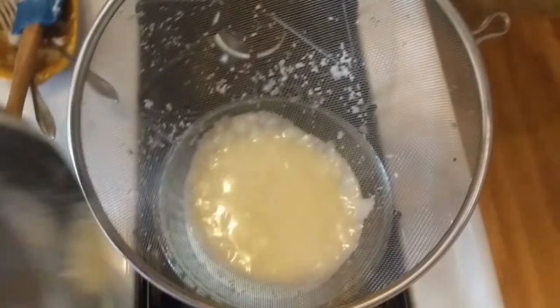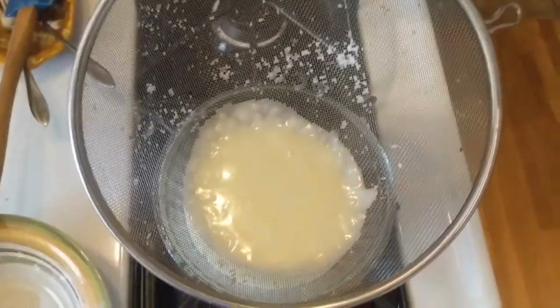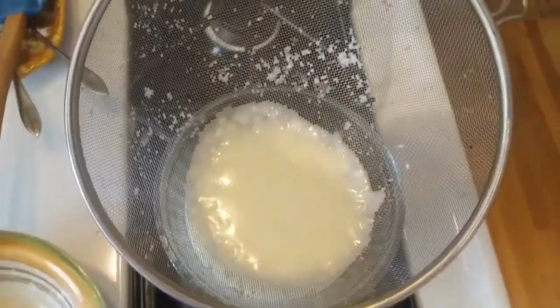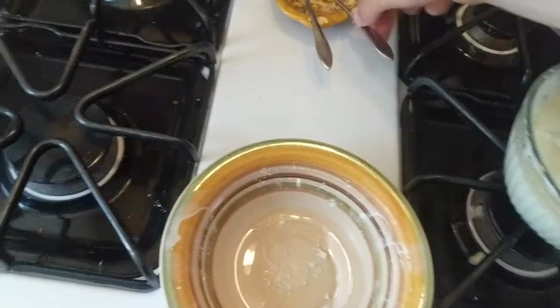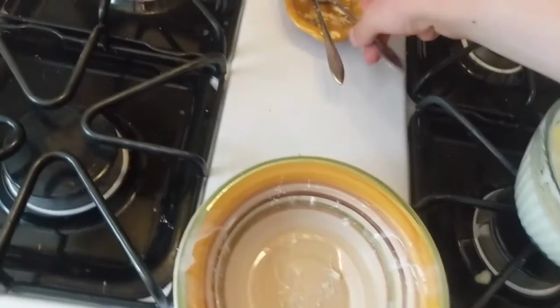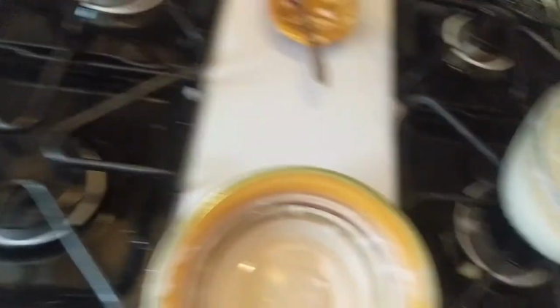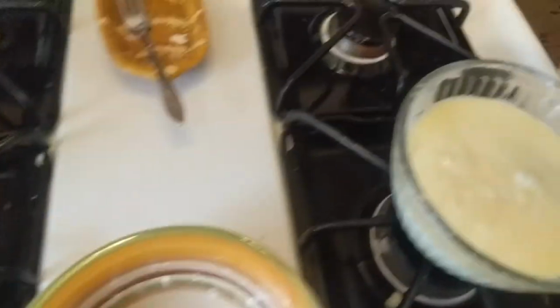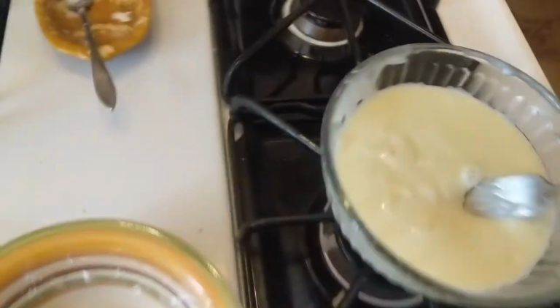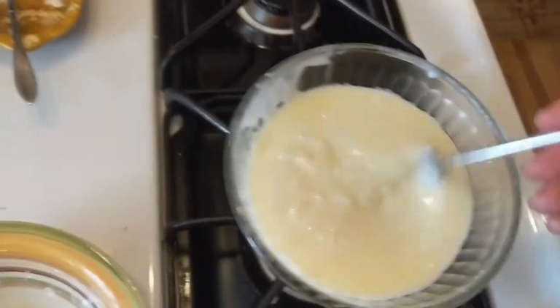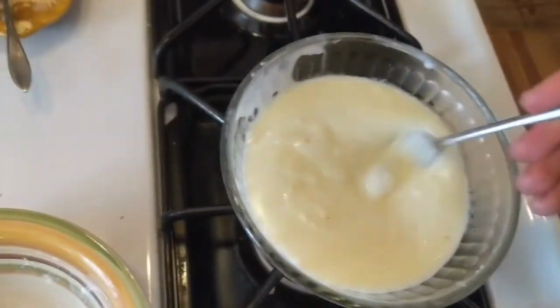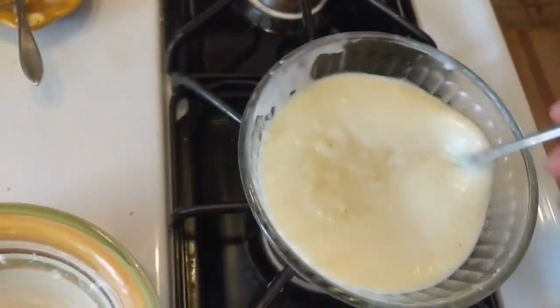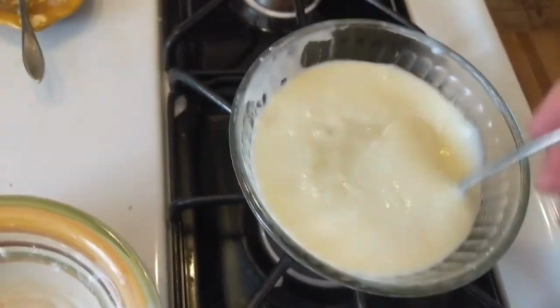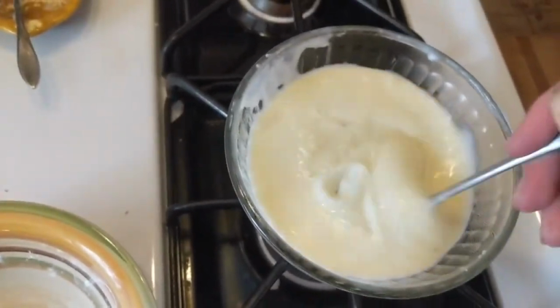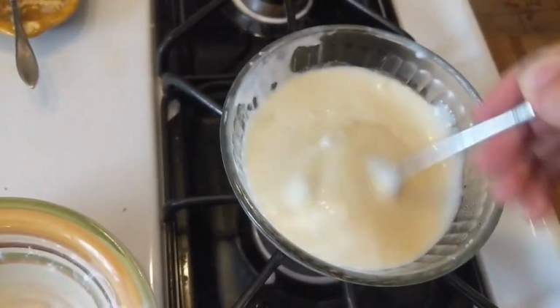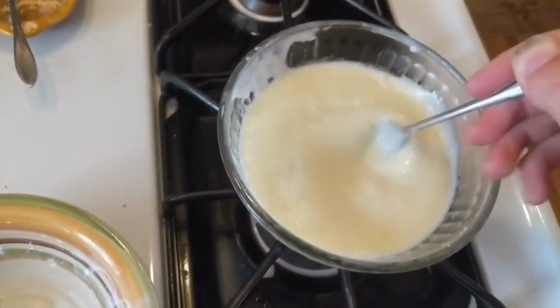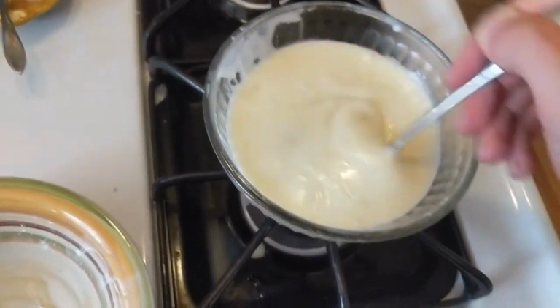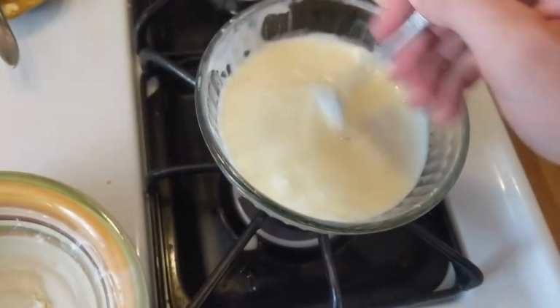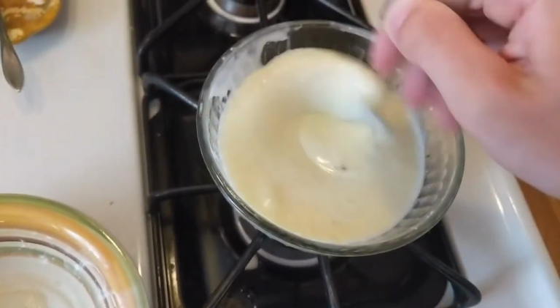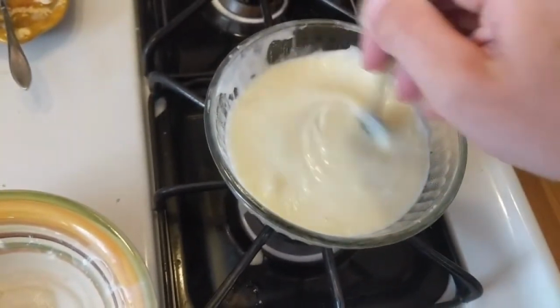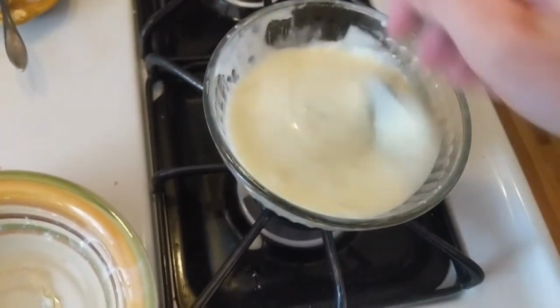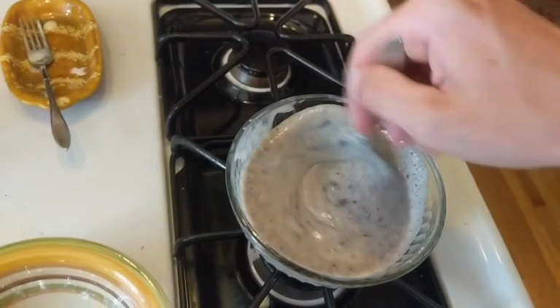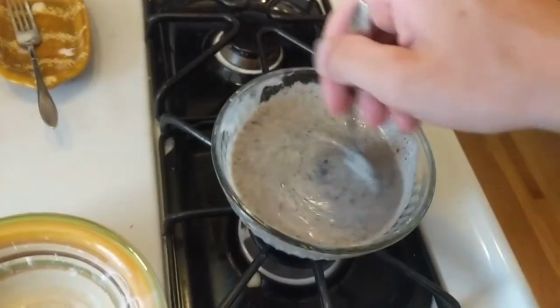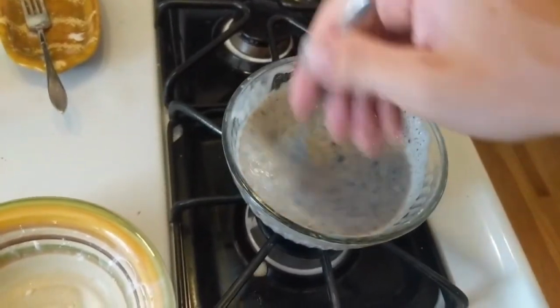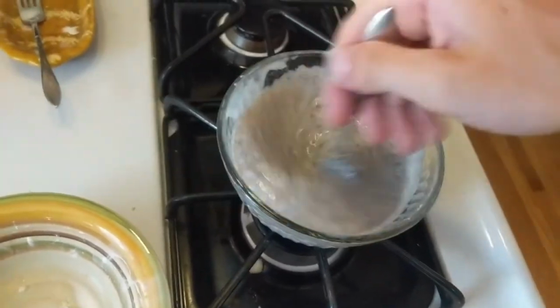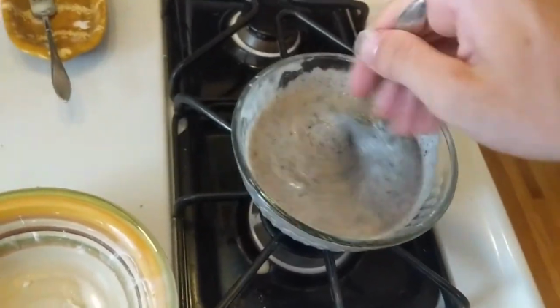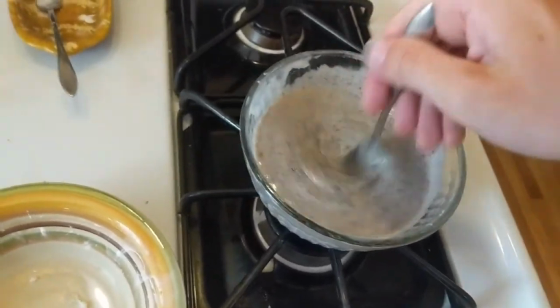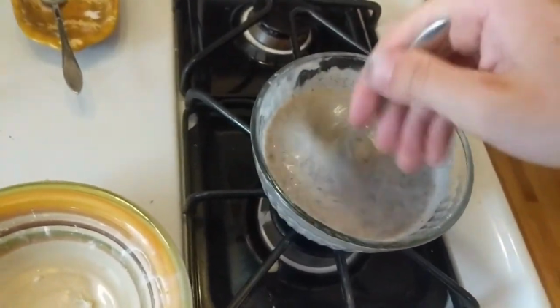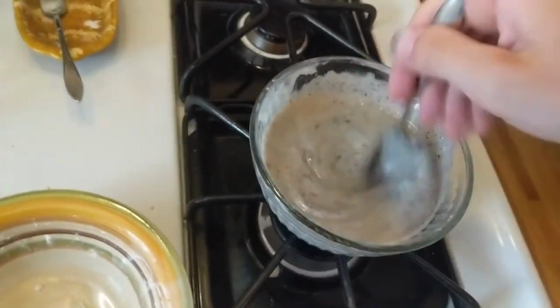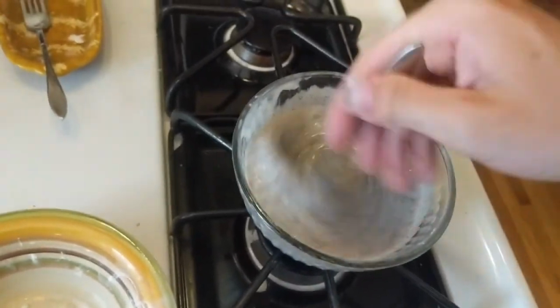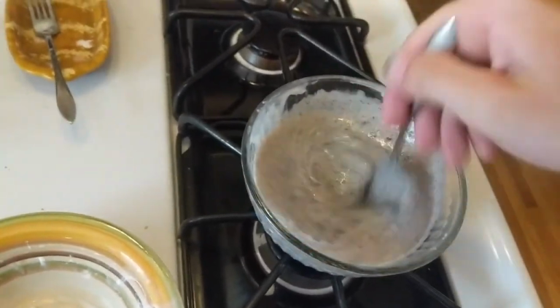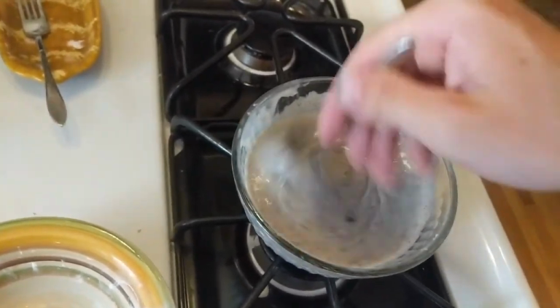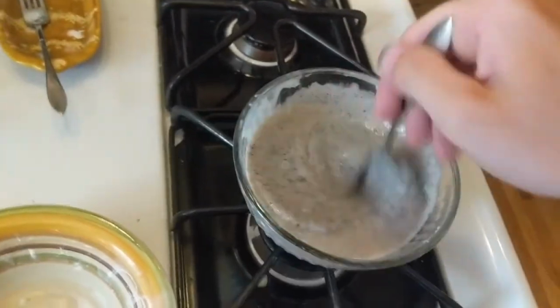This one I made cookies and cream, which is my personal favorite ice cream flavor. This one also the consistency seems a little better than the vanilla.